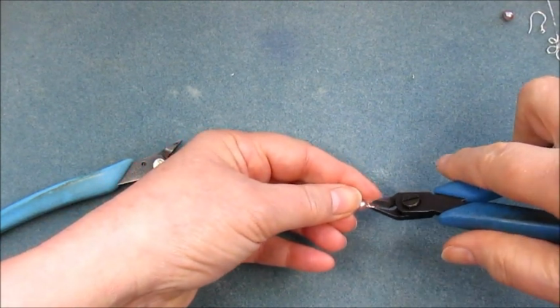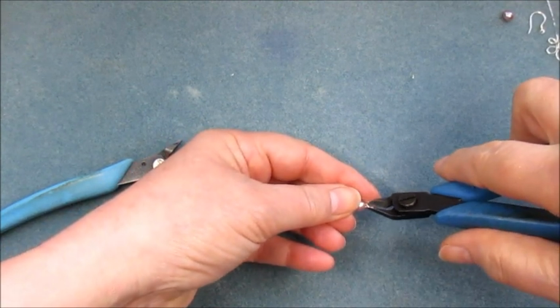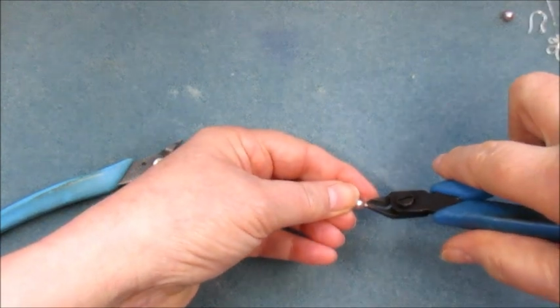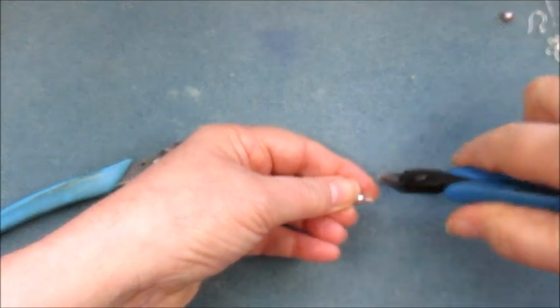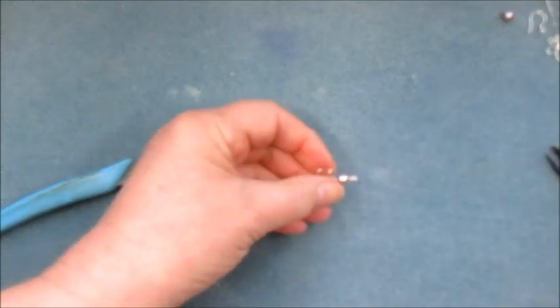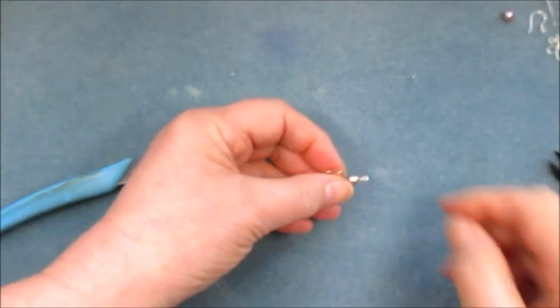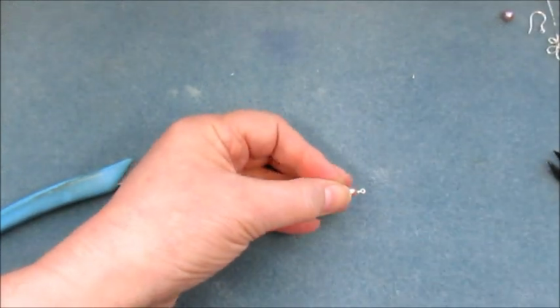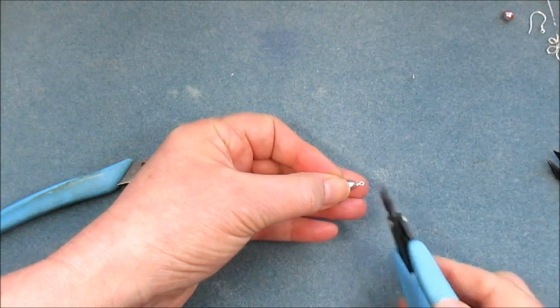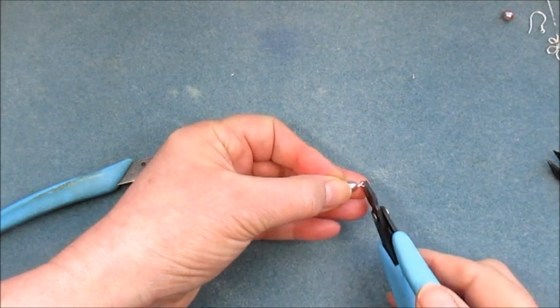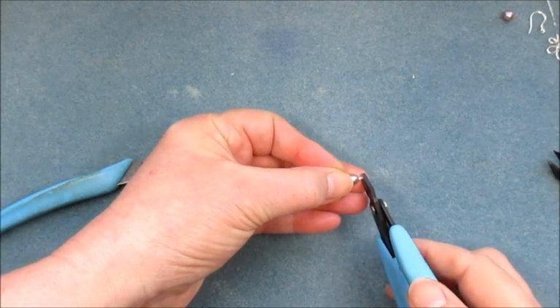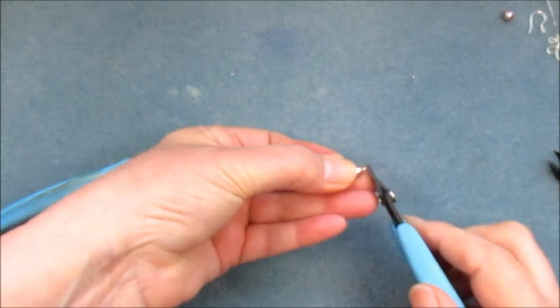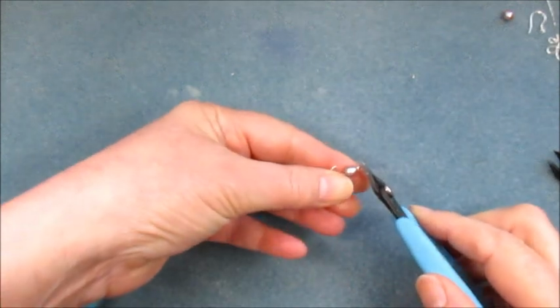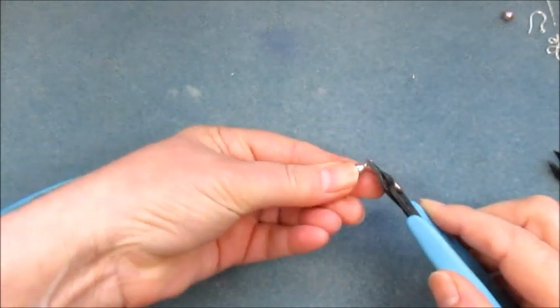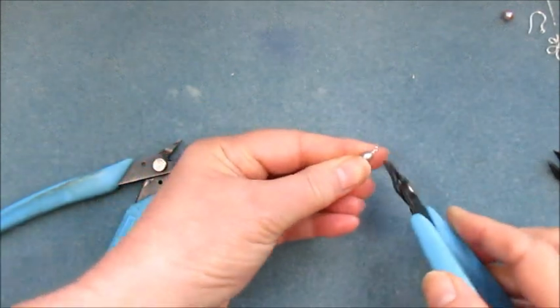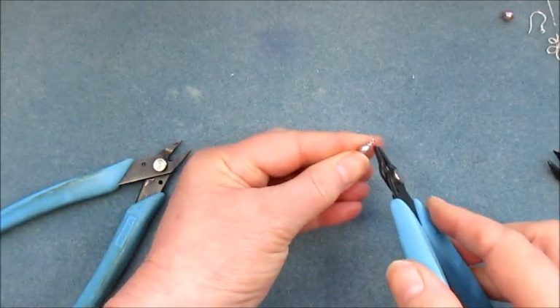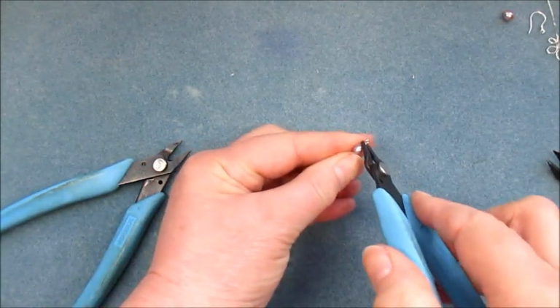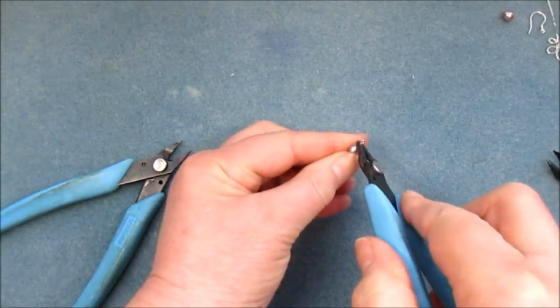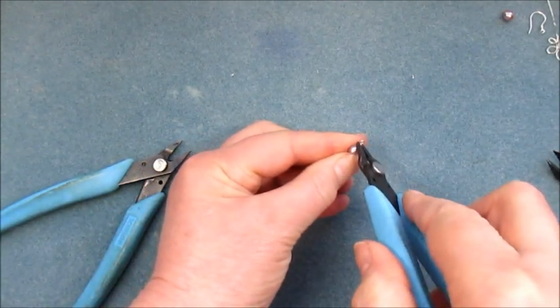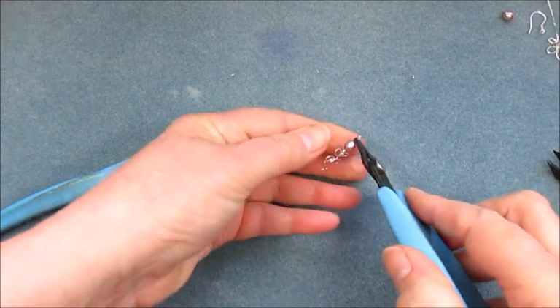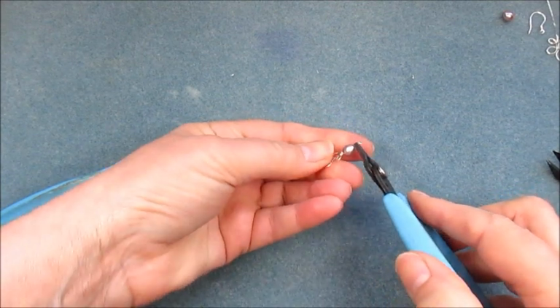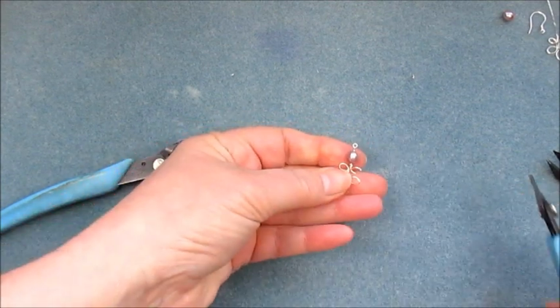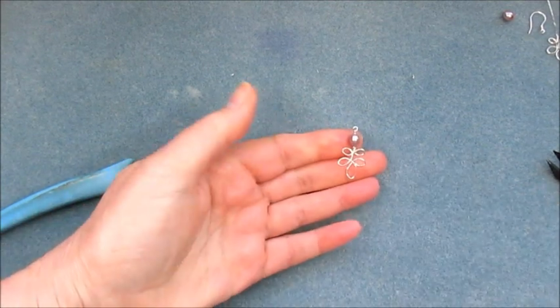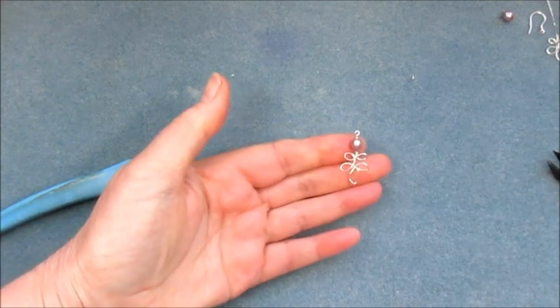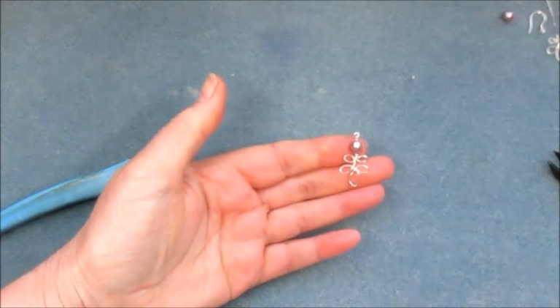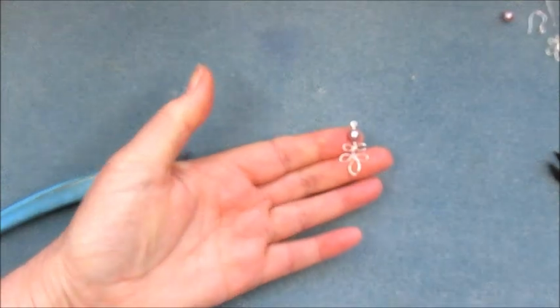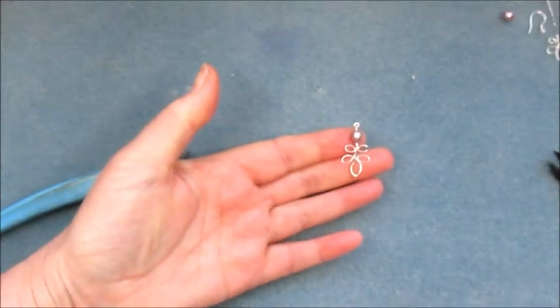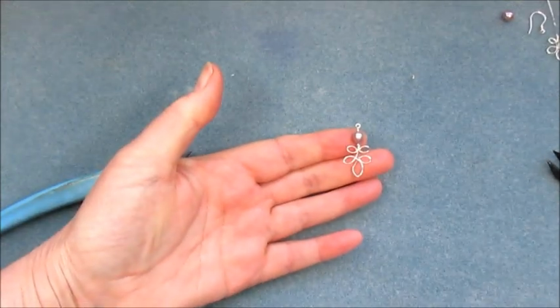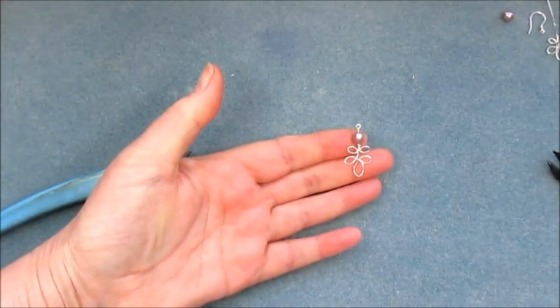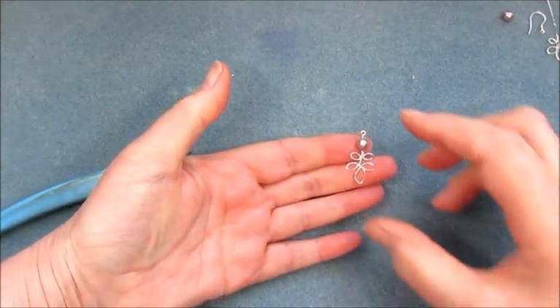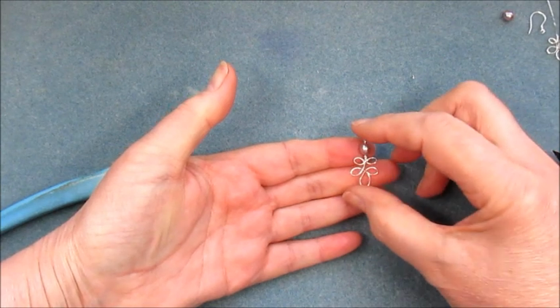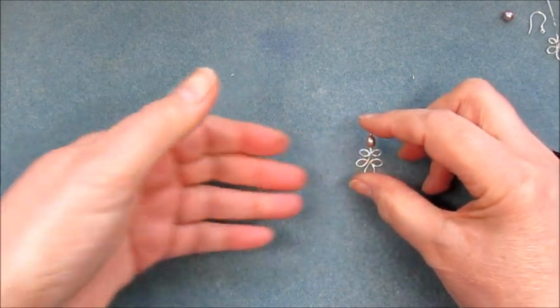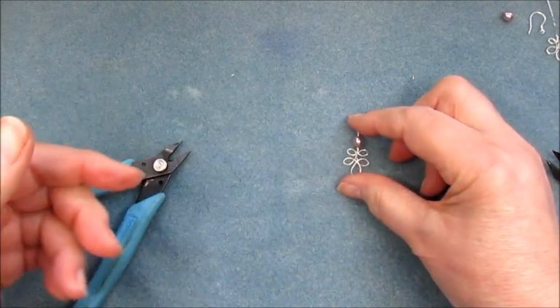Chase that around to make it nice and round, then cut off at that point. Square everything back off — you'd spend some time tidying that up so it's nice and neat. That's our little finding there.